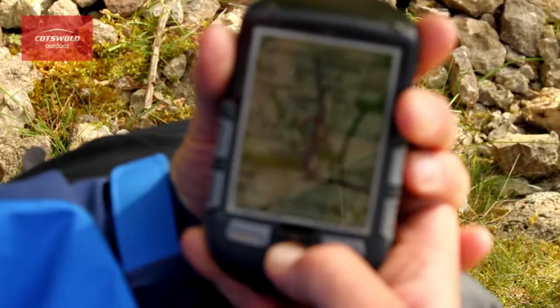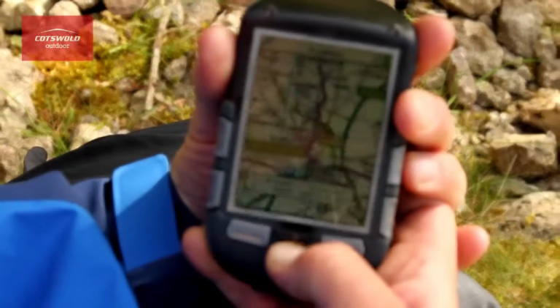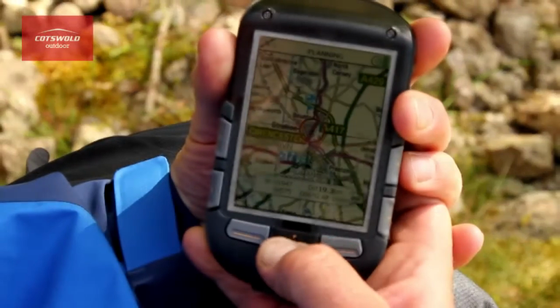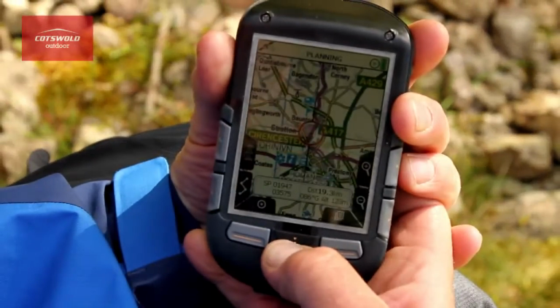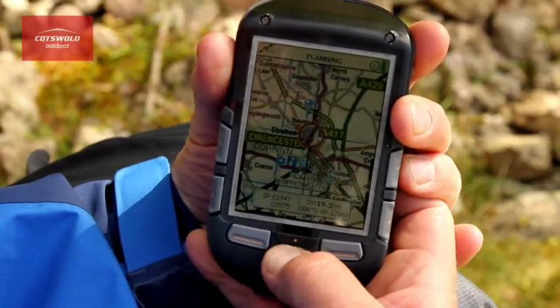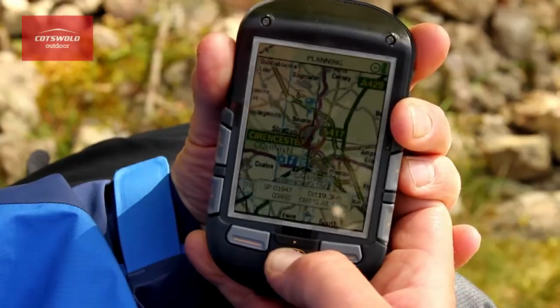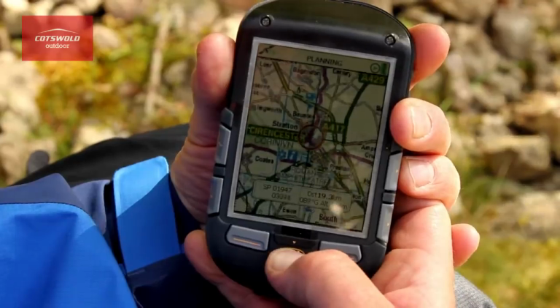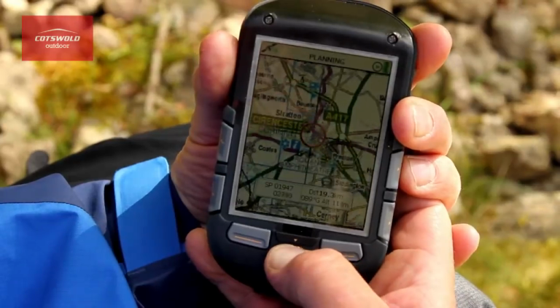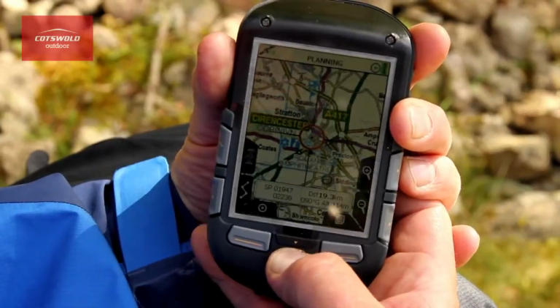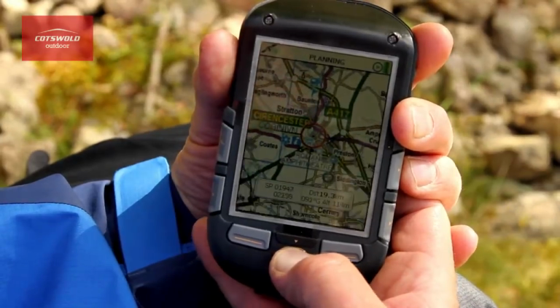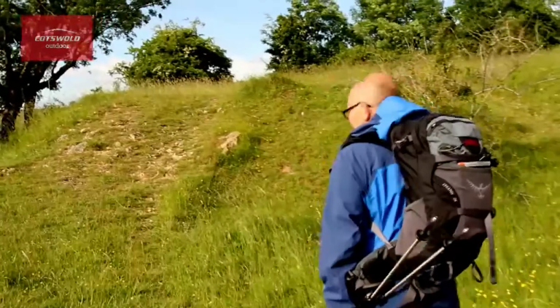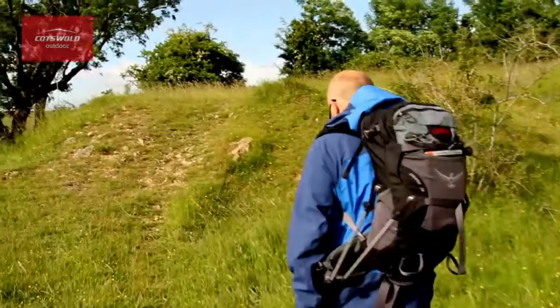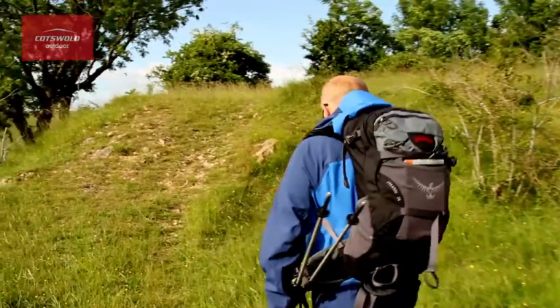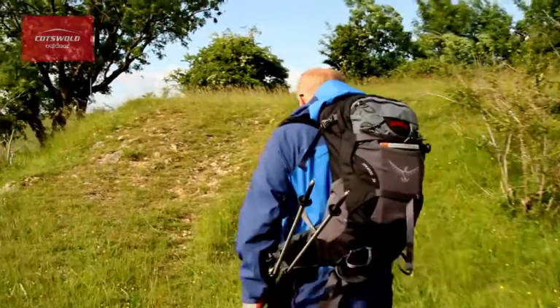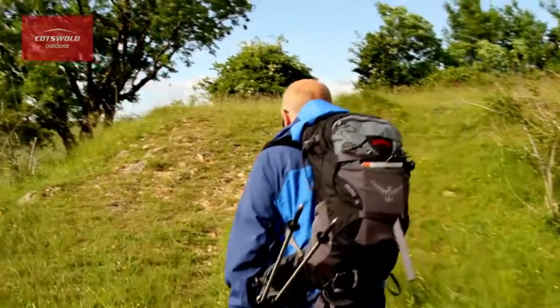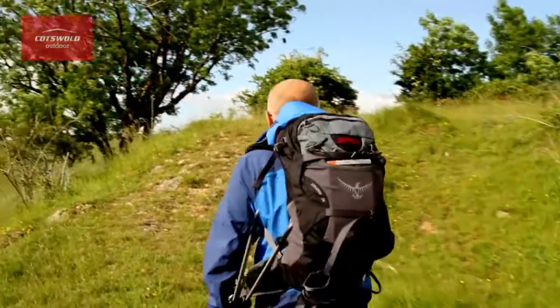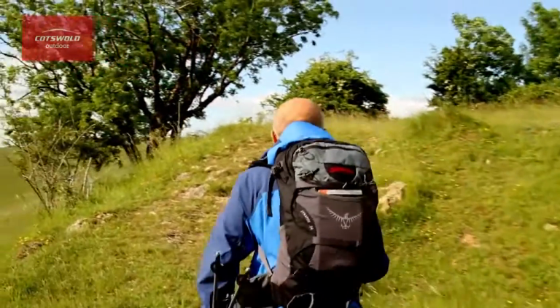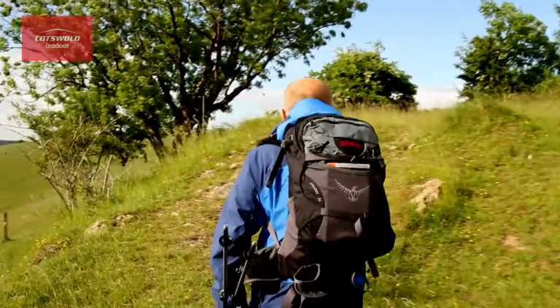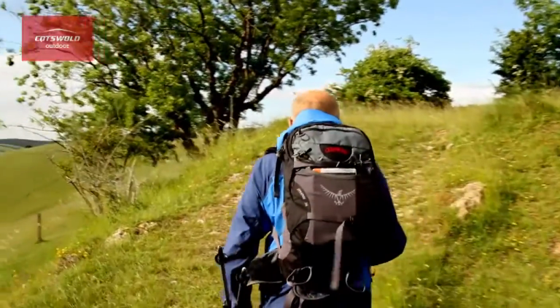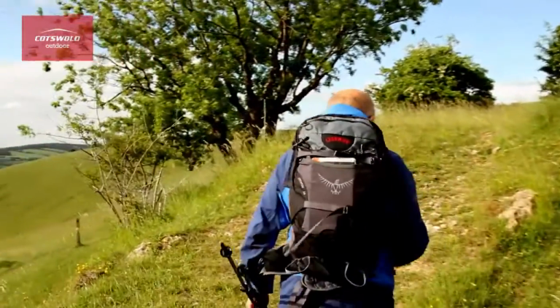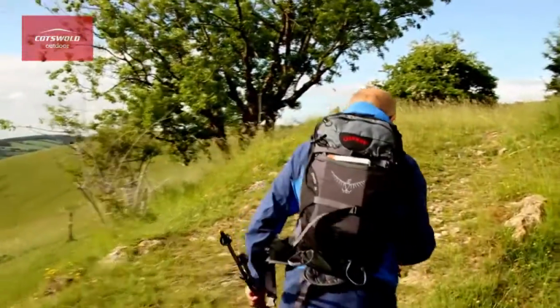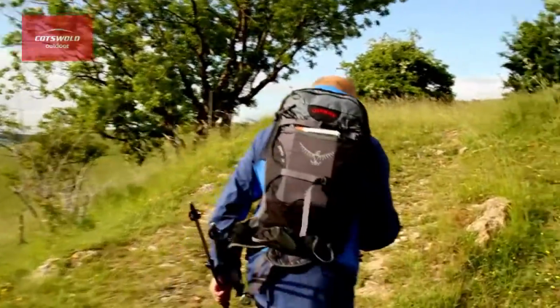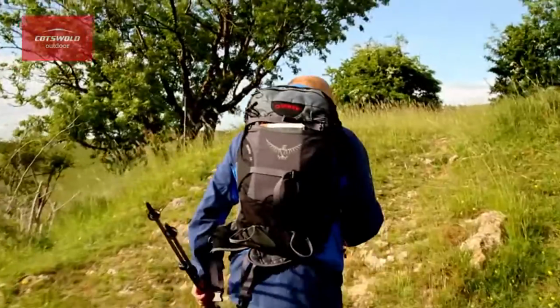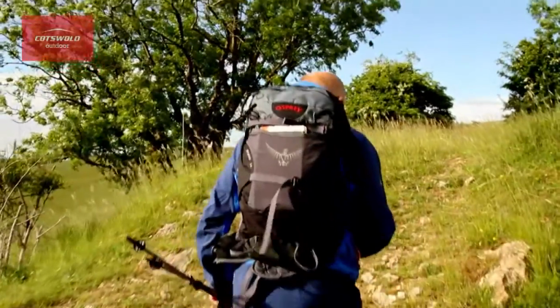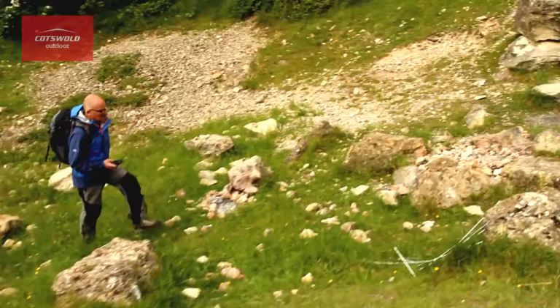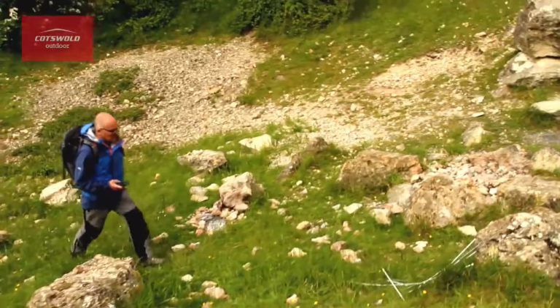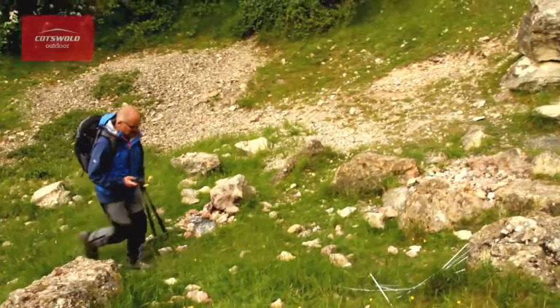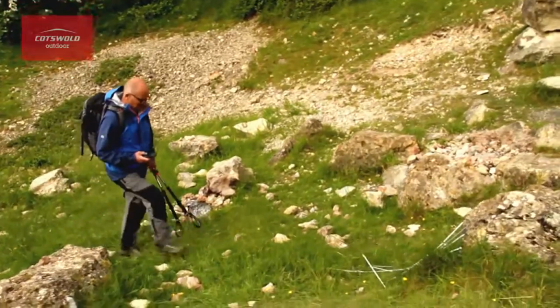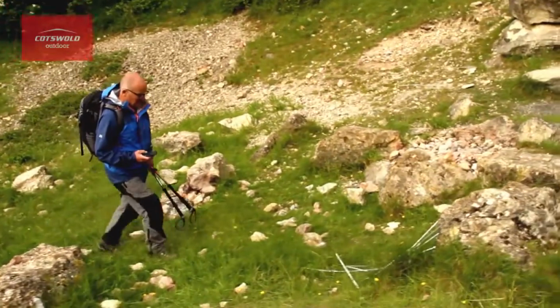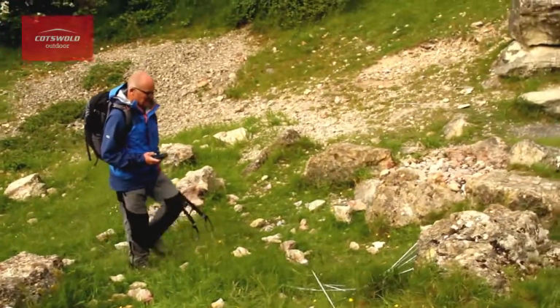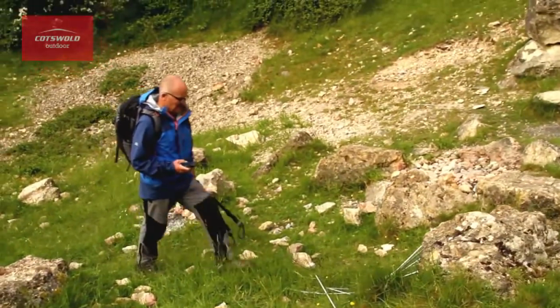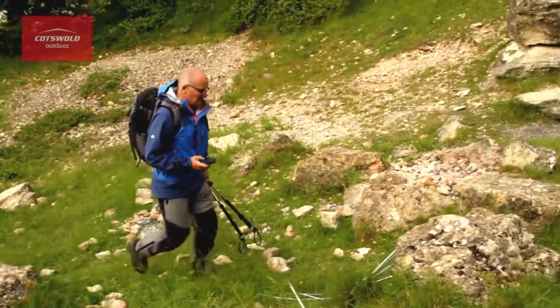This system also lets you upload and download all of your routes so that you've got access to a vast library of either planned routes or historical routes.